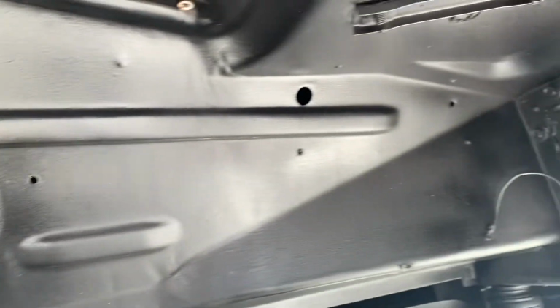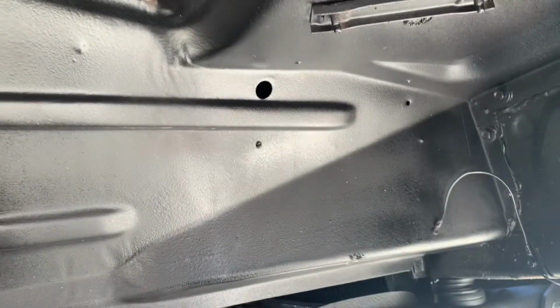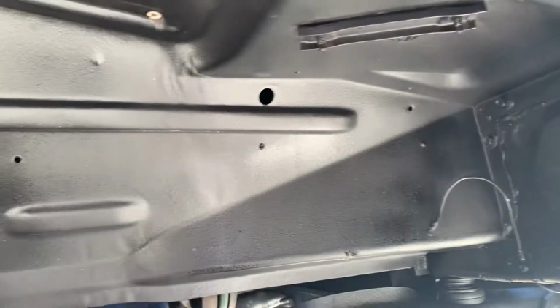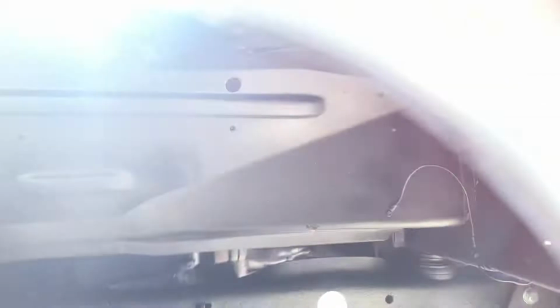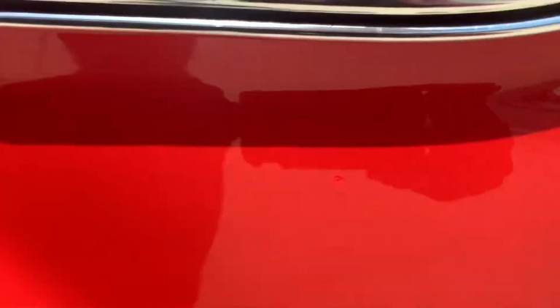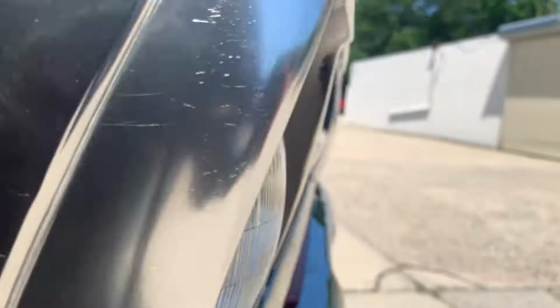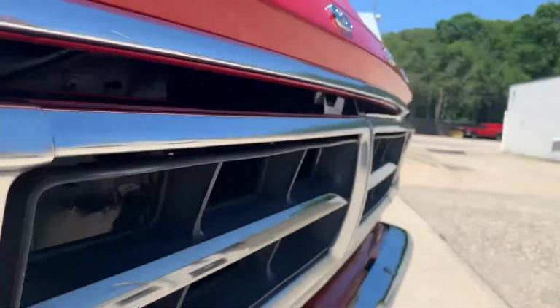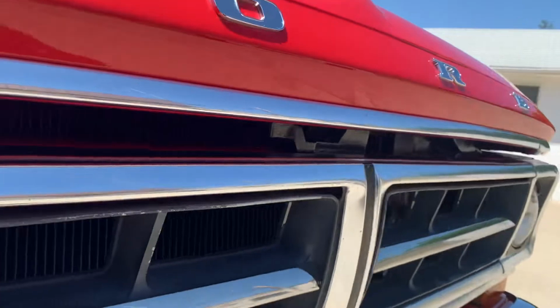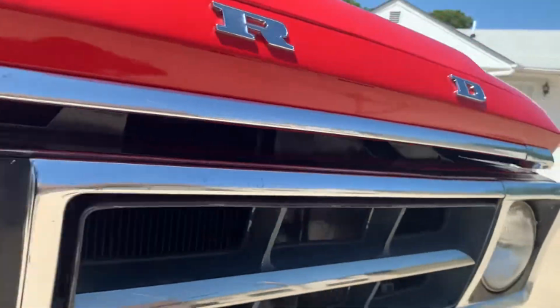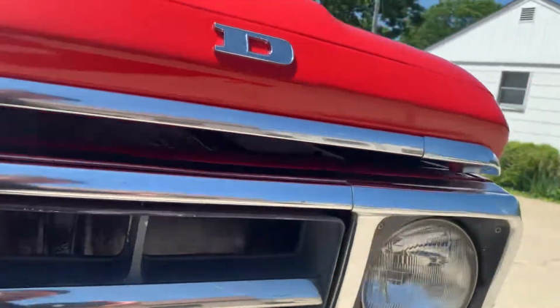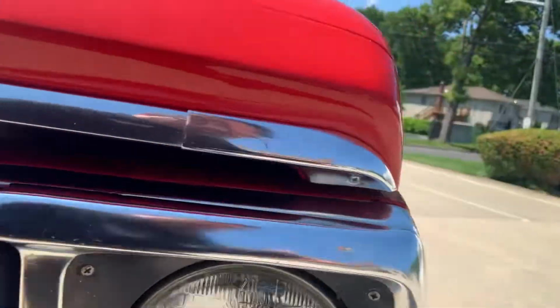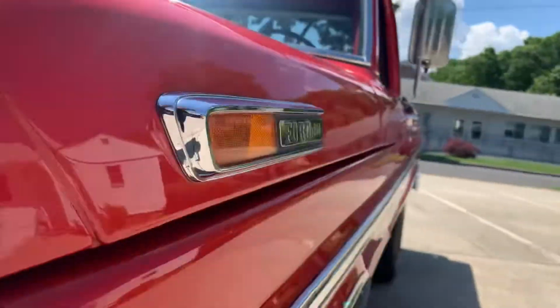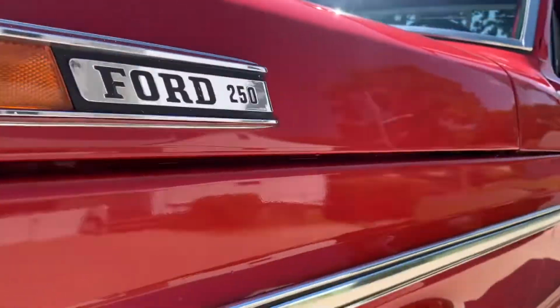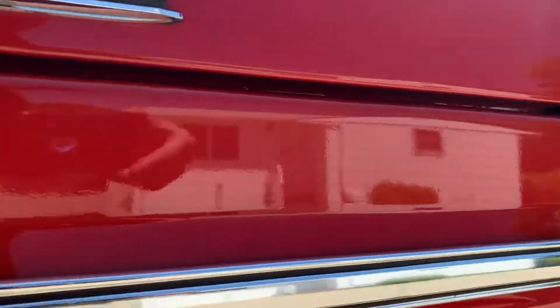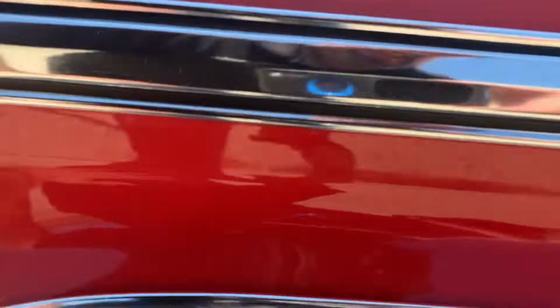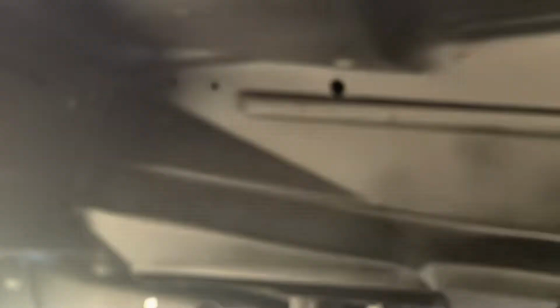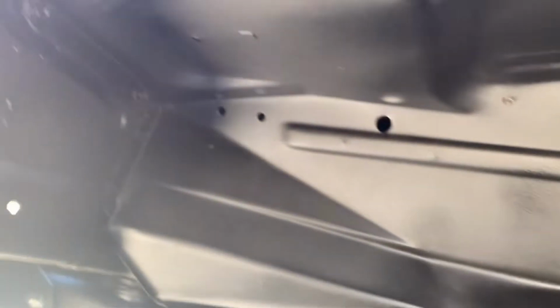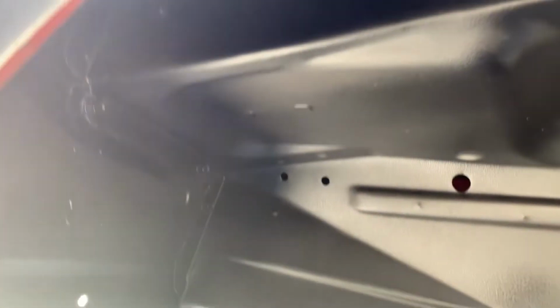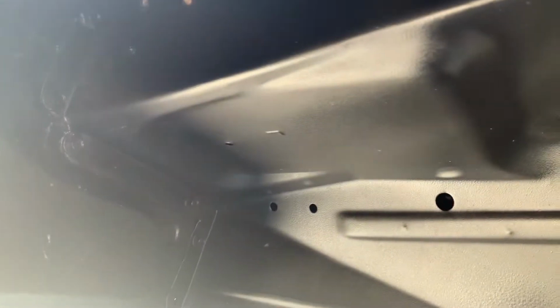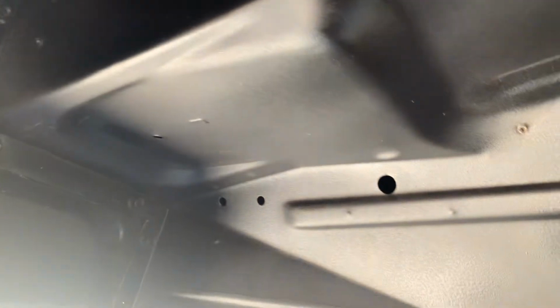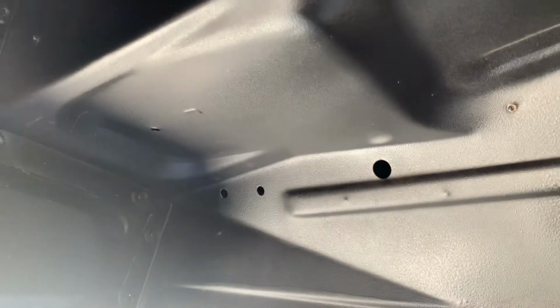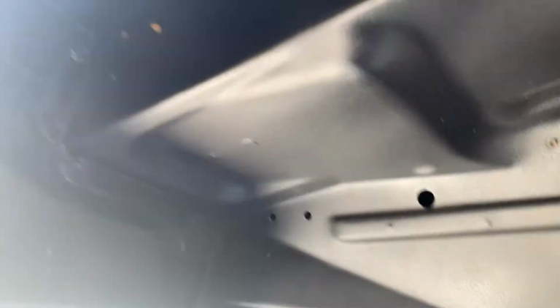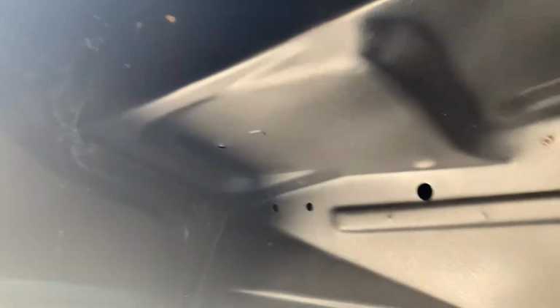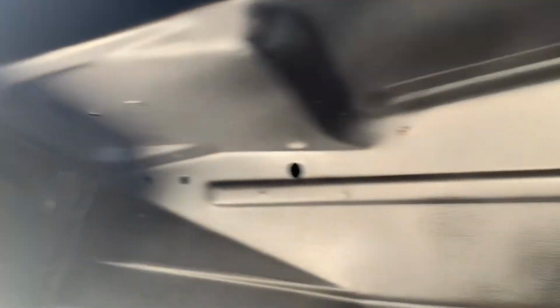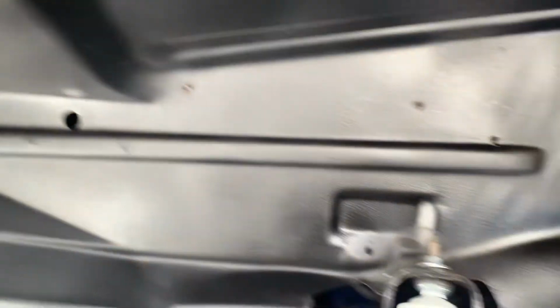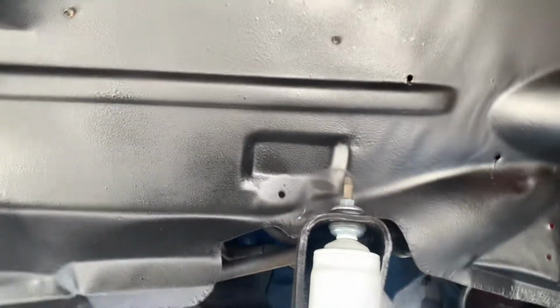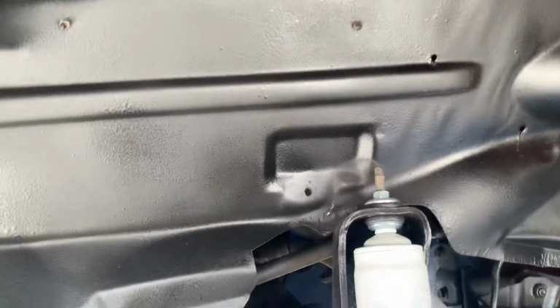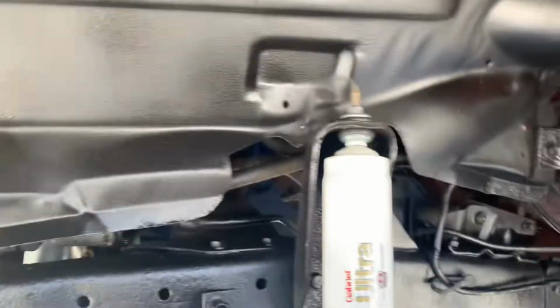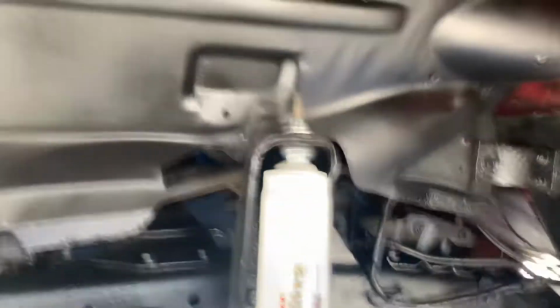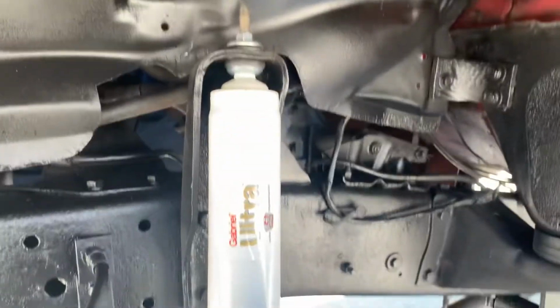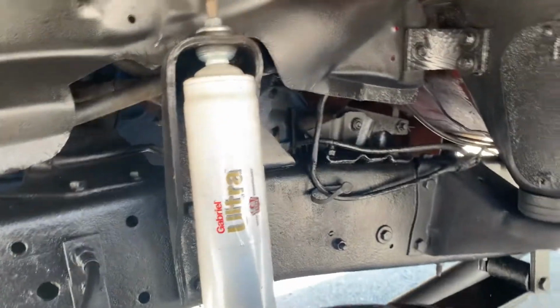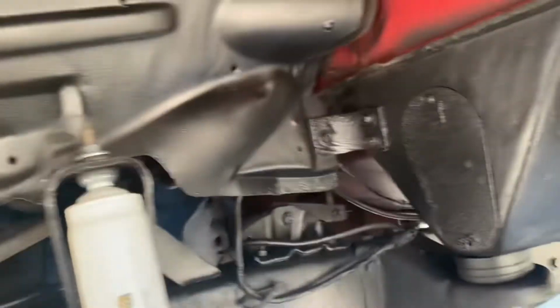A lot of the underside still has red oxide primer. I'm sure it was duplicated — I can't imagine it's original. But super, super clean under here. All the shocks are also new.